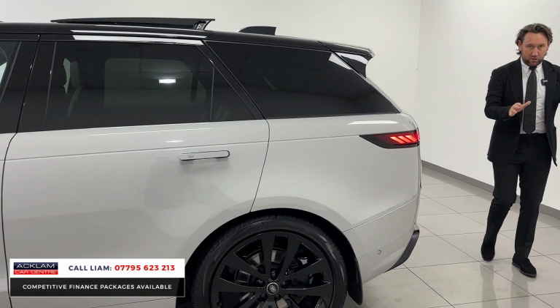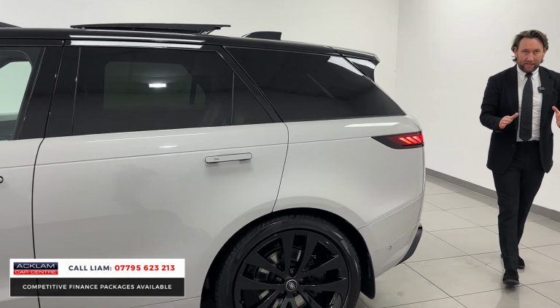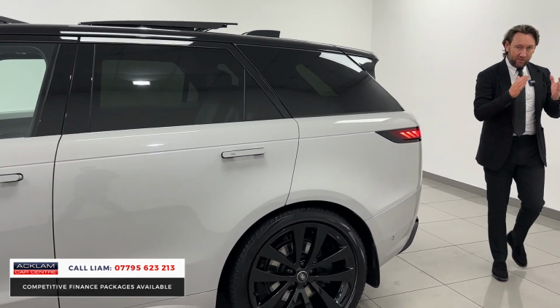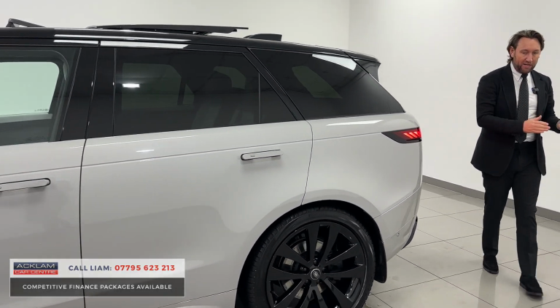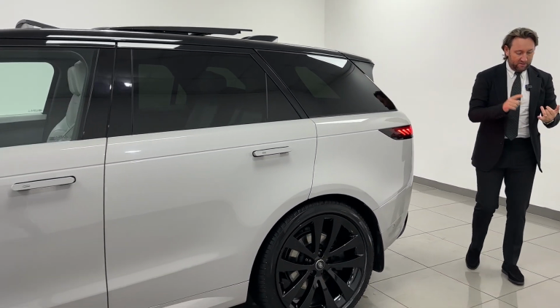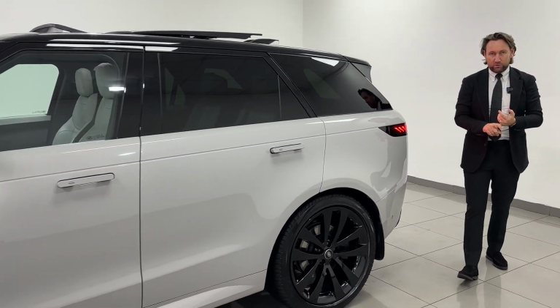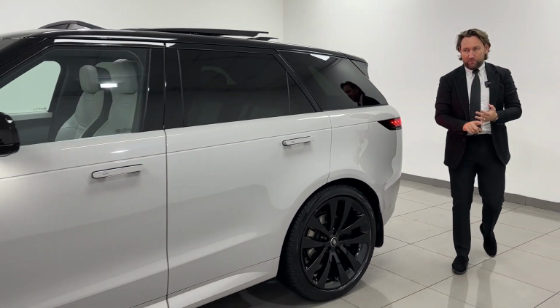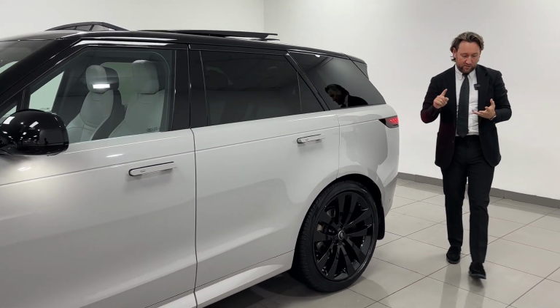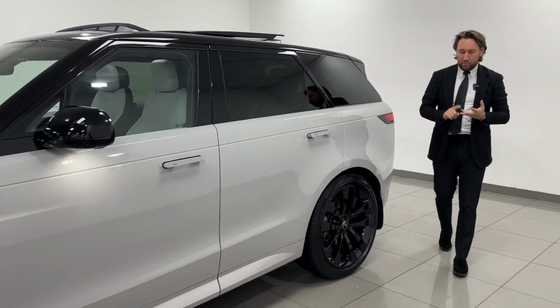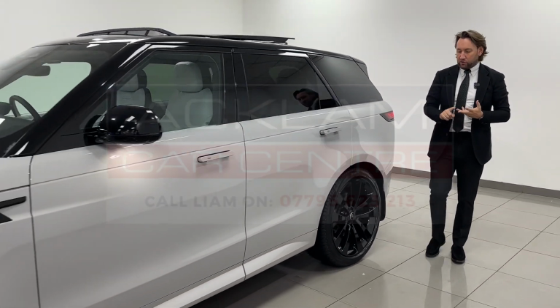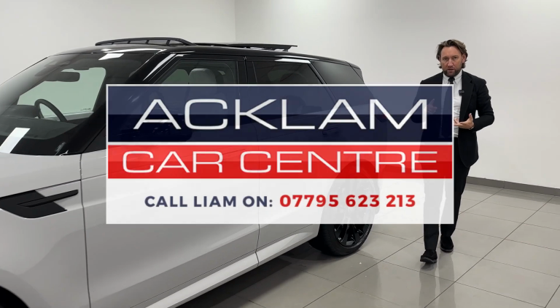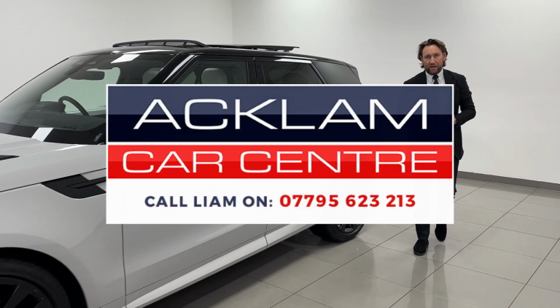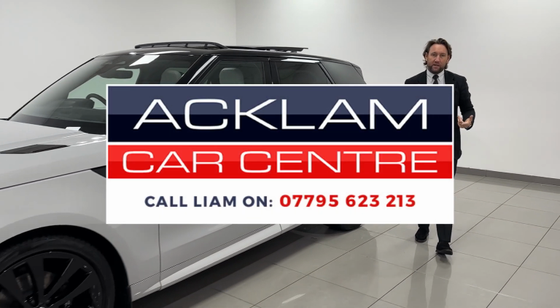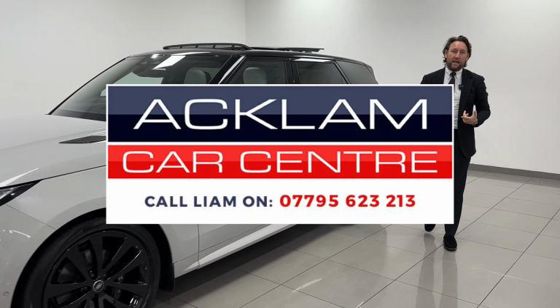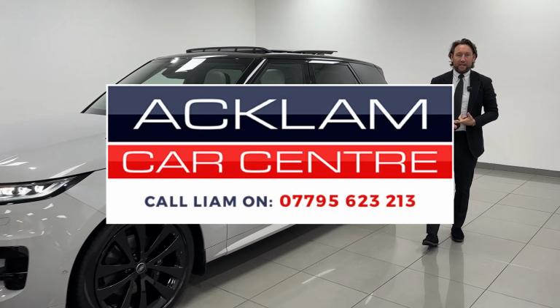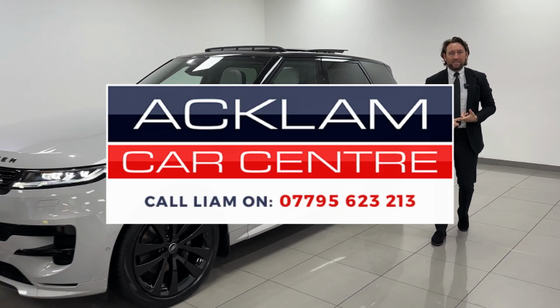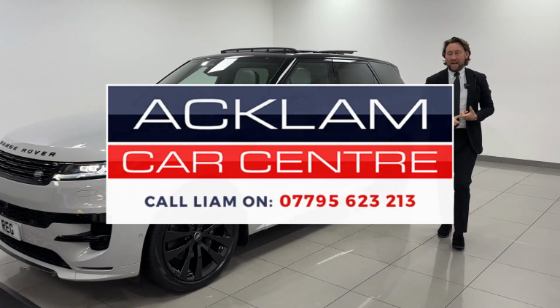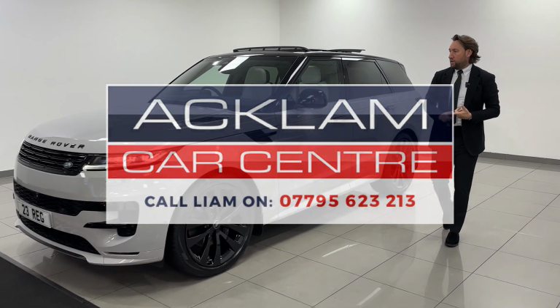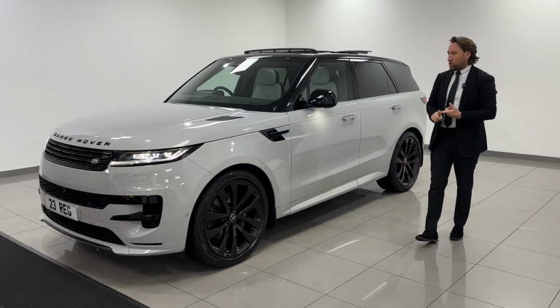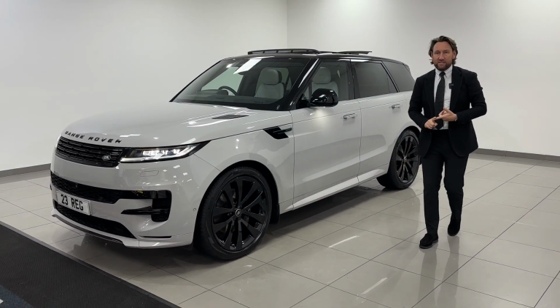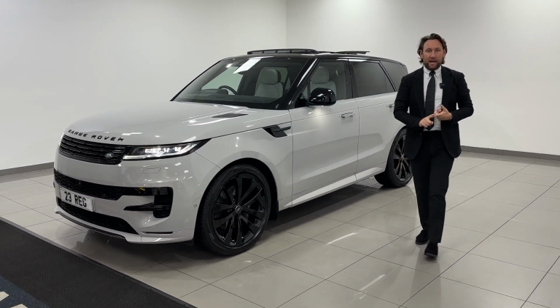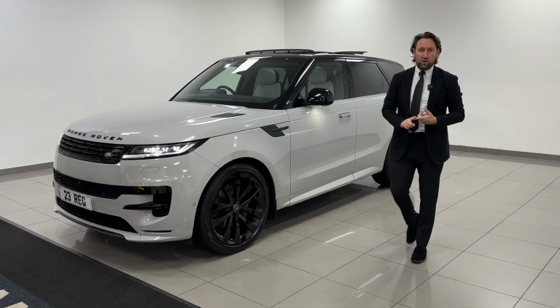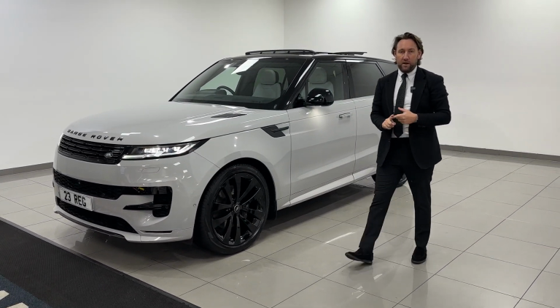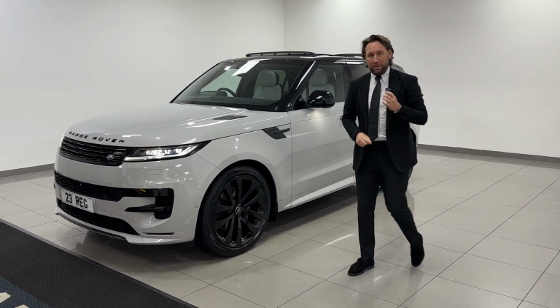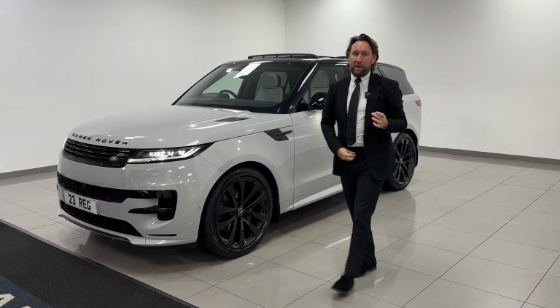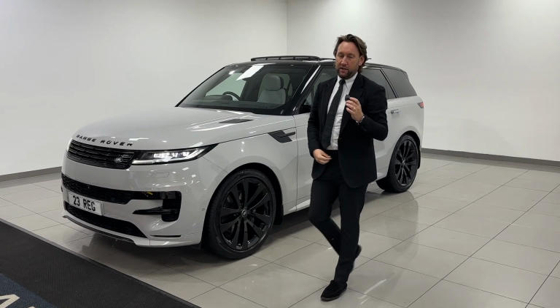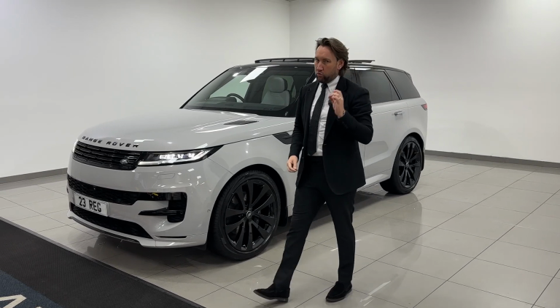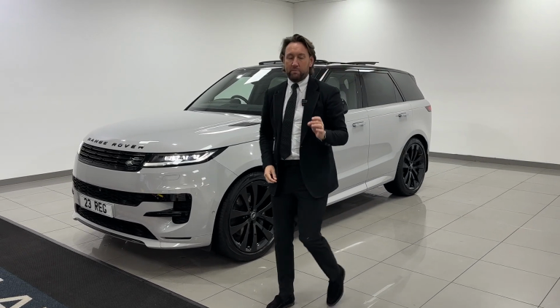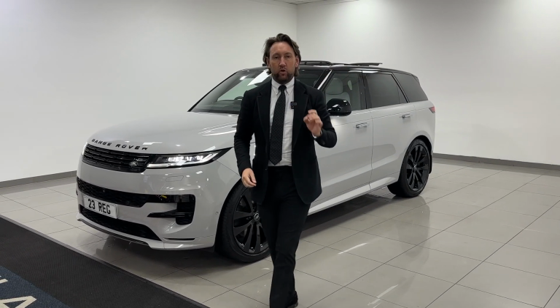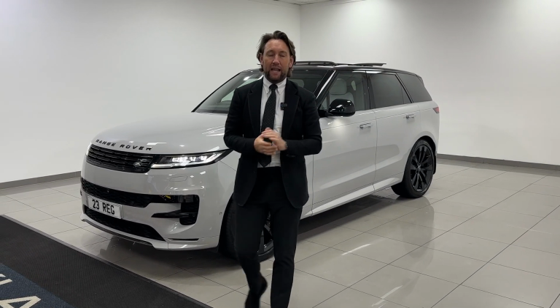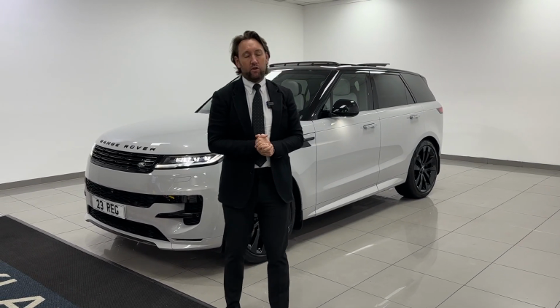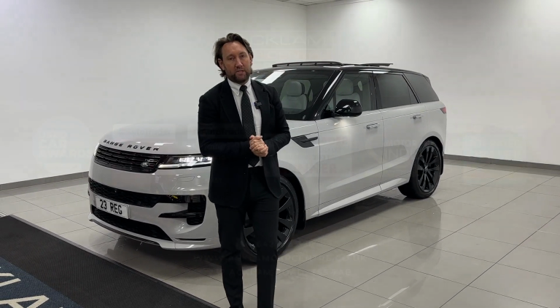300 horsepower, great engine, but this car is all about the spec and the pricing — thousands off list. Borasco Gray, 23s, Cloud inside, contrasting black roof, black pack — great spec. Going live on the website now.